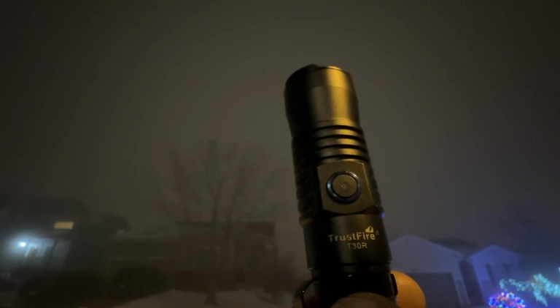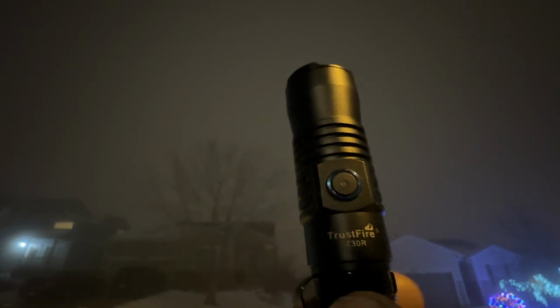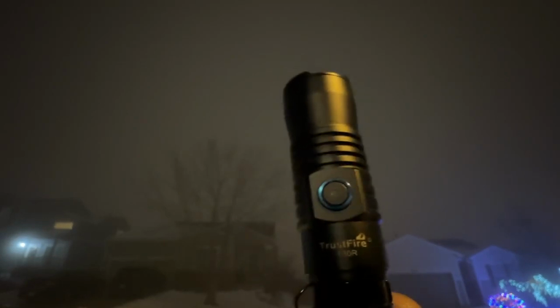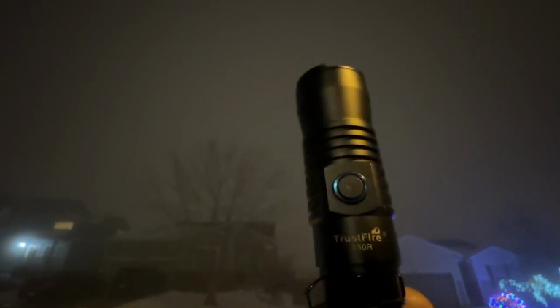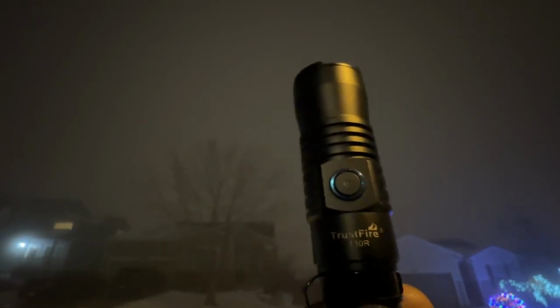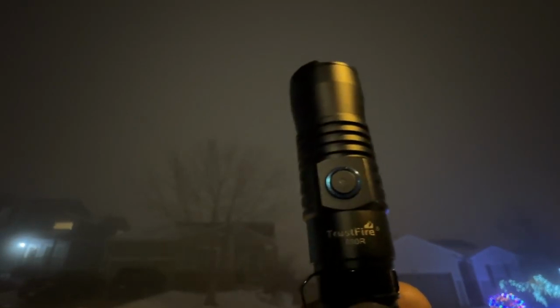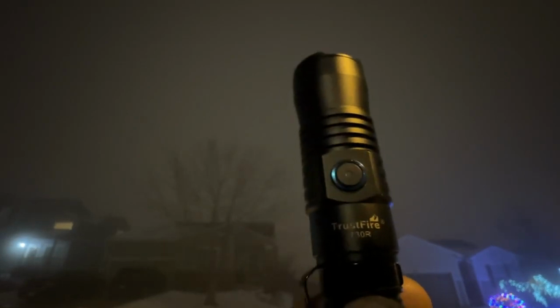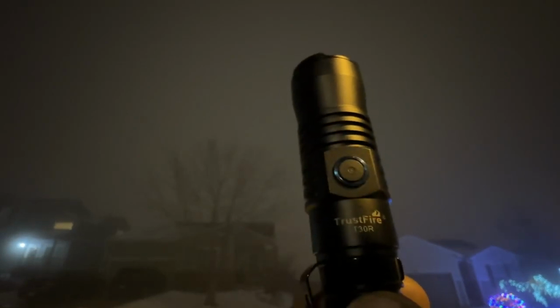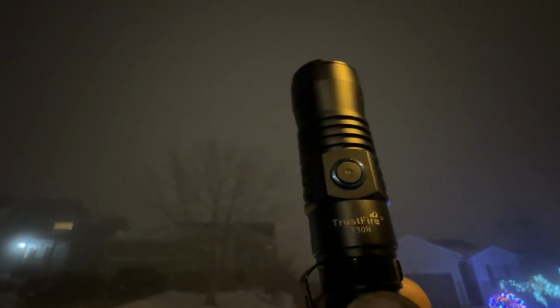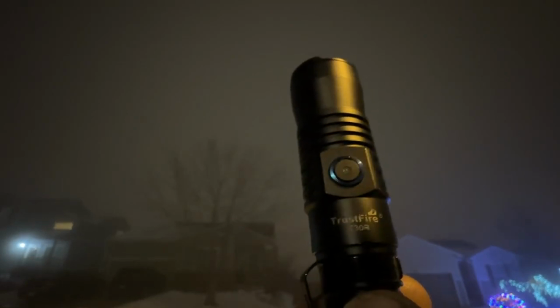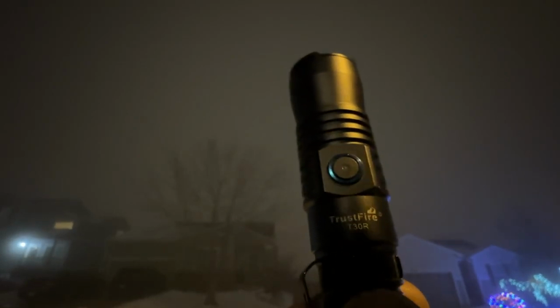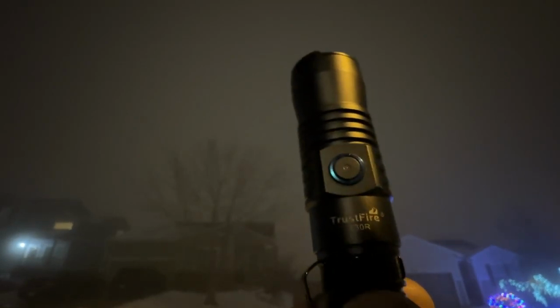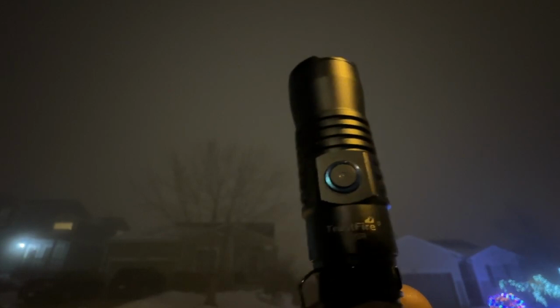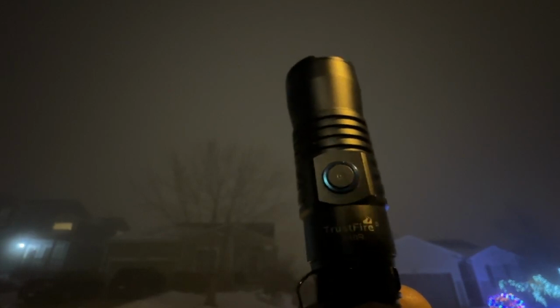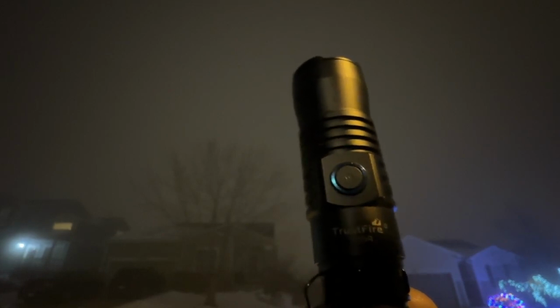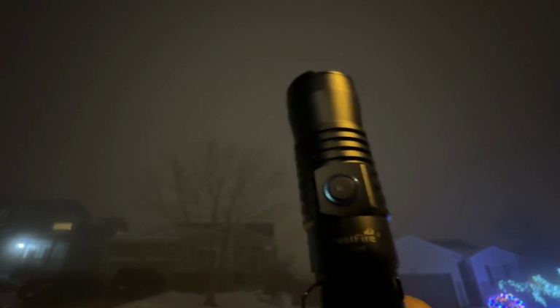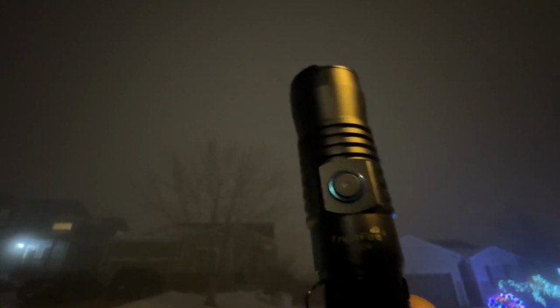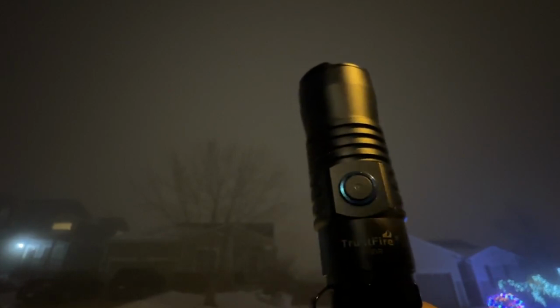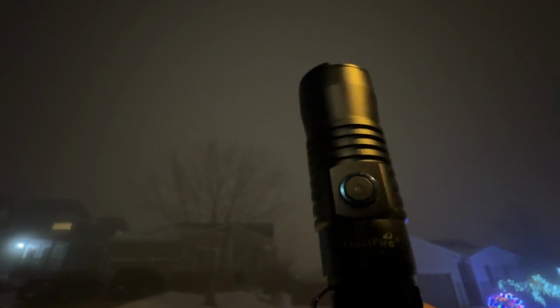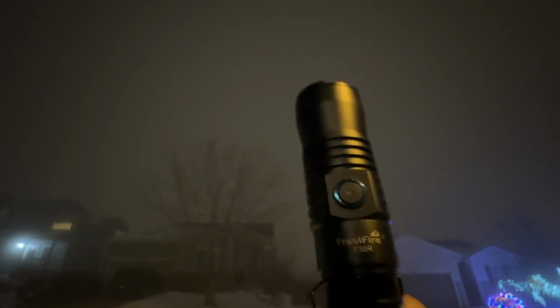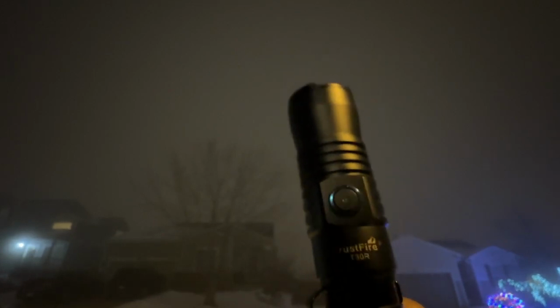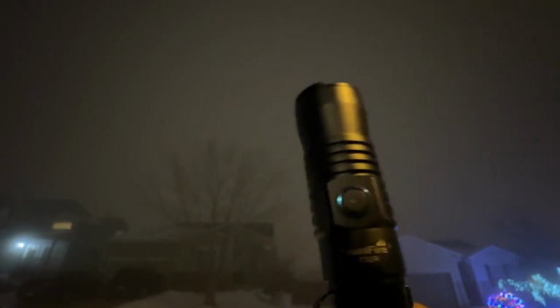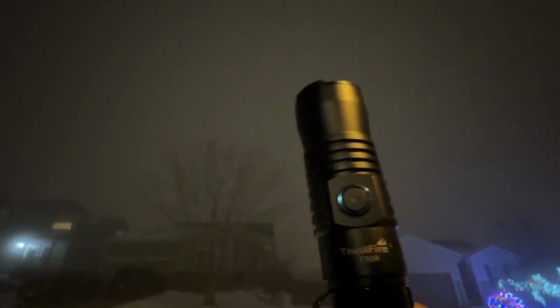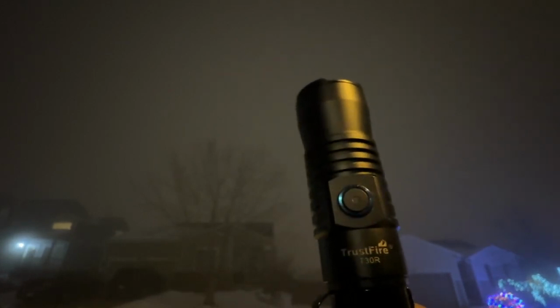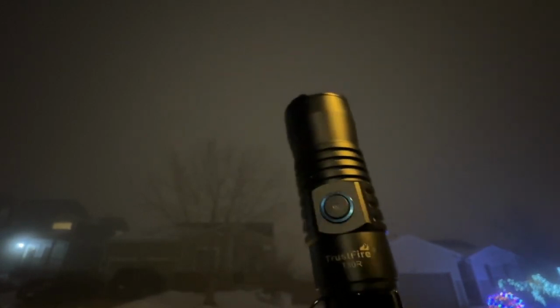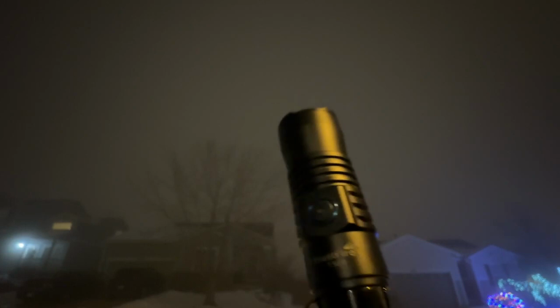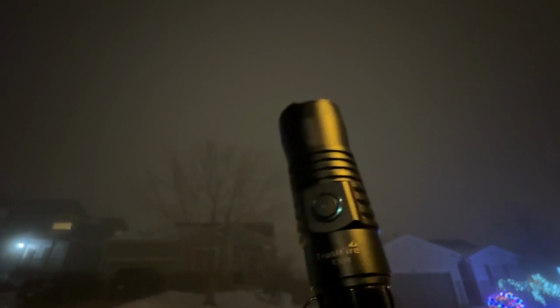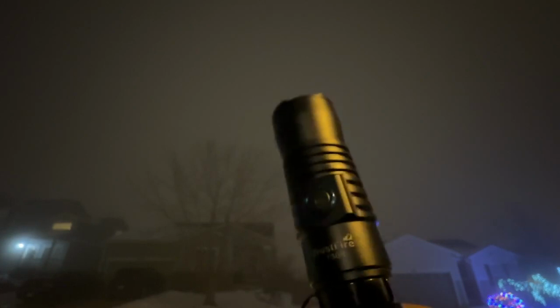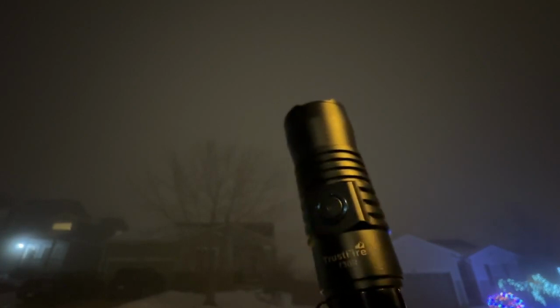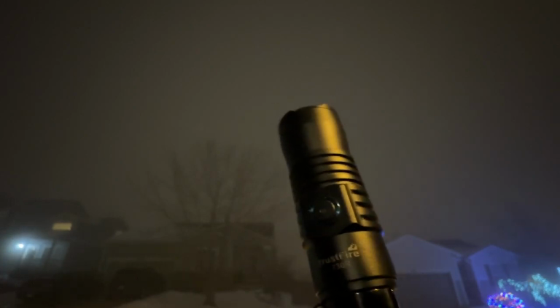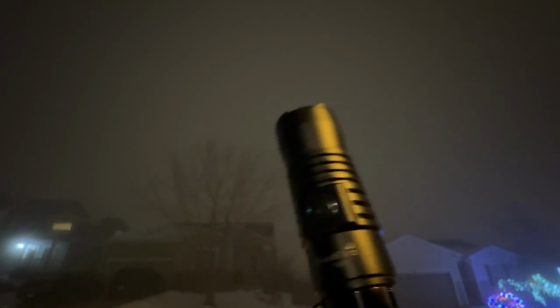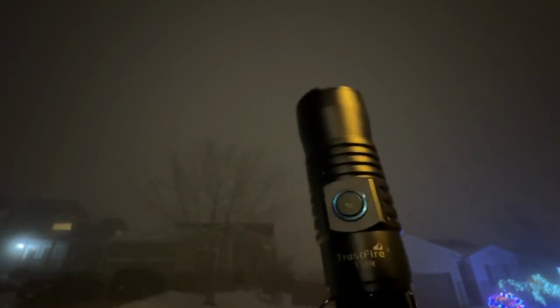I'm doing a review of the Trustfire T30R. It's a LEP flashlight, which stands for laser excited phosphorus. This one's about $130 on eBay.